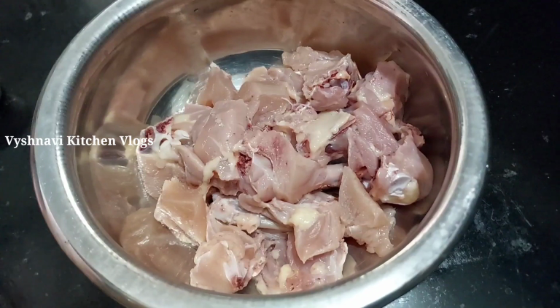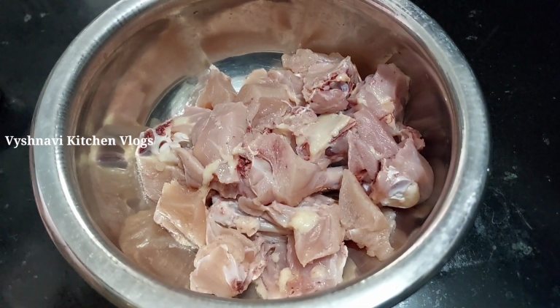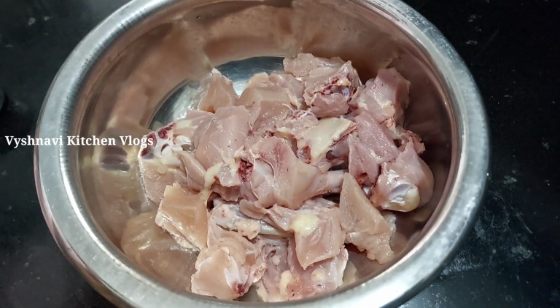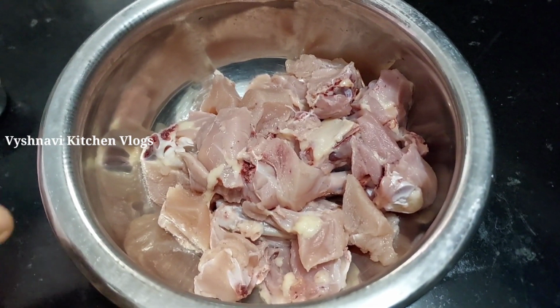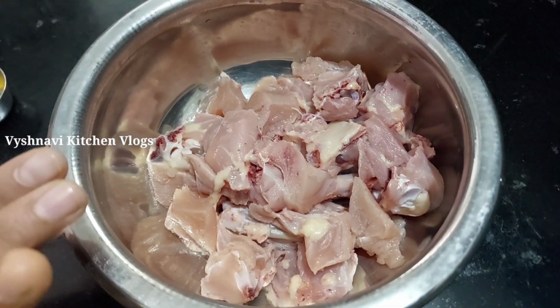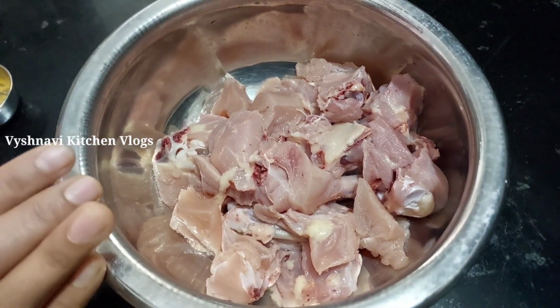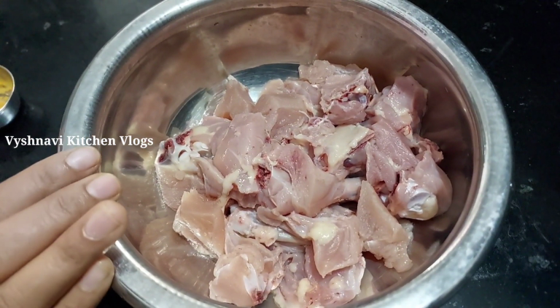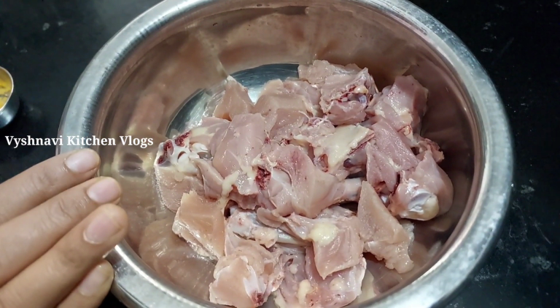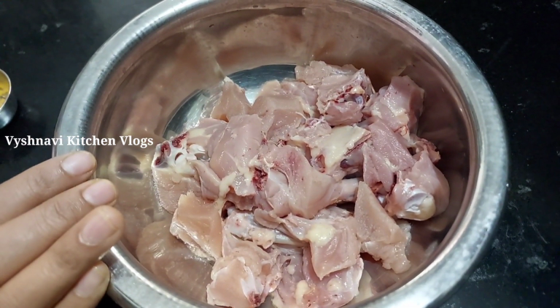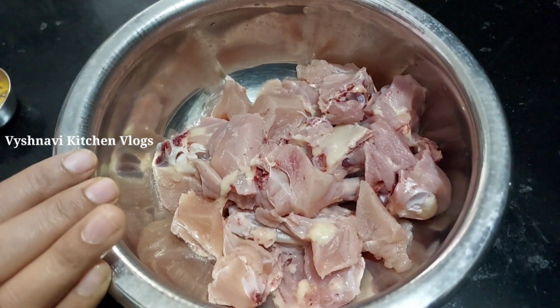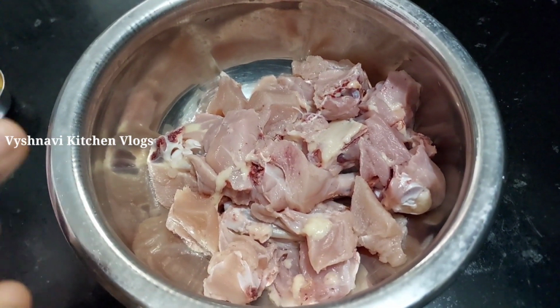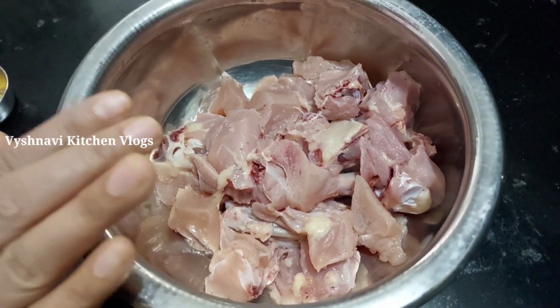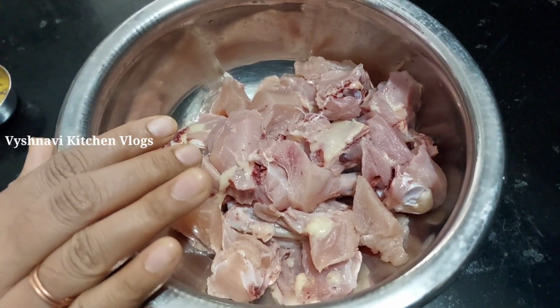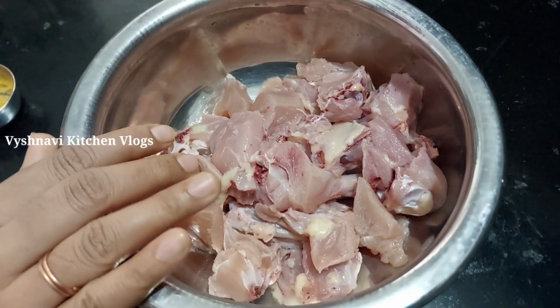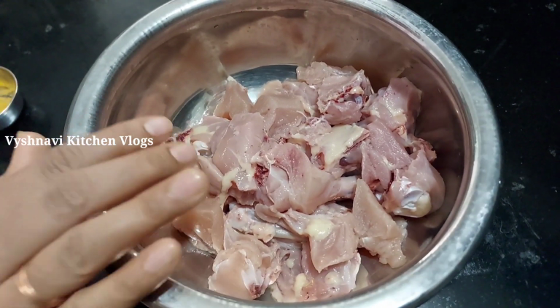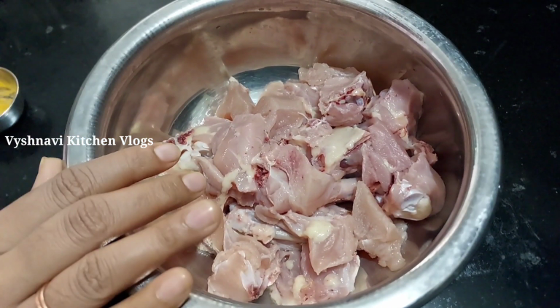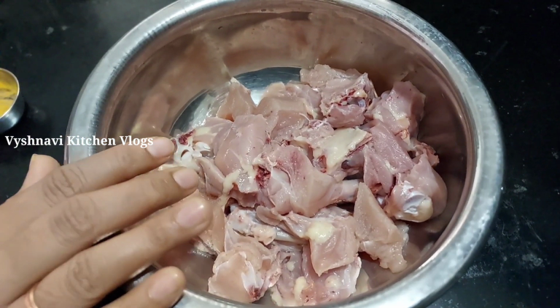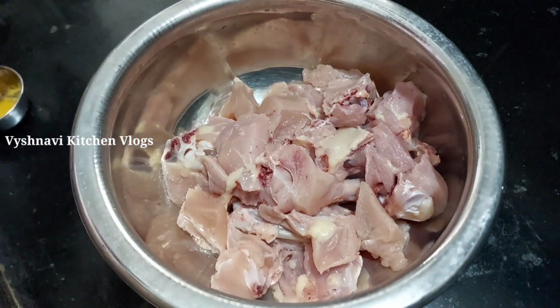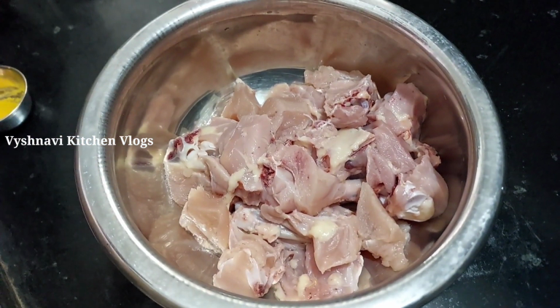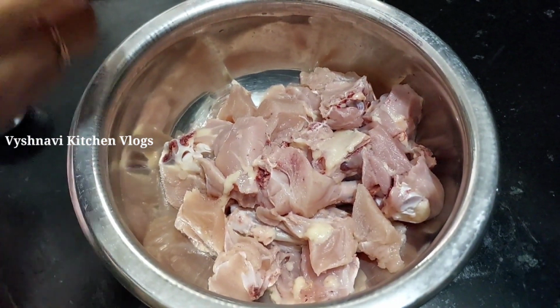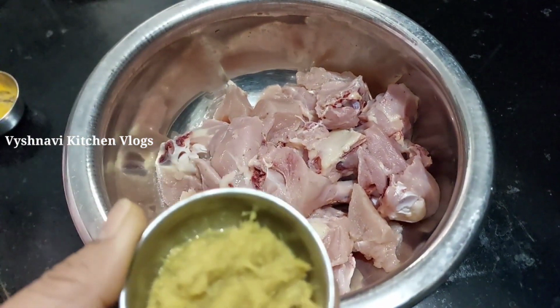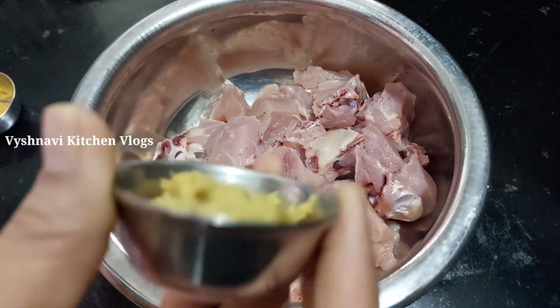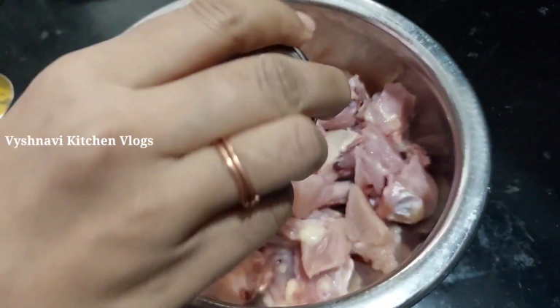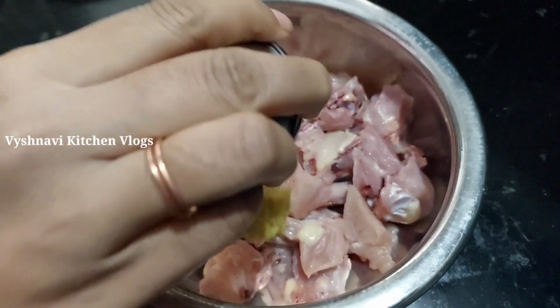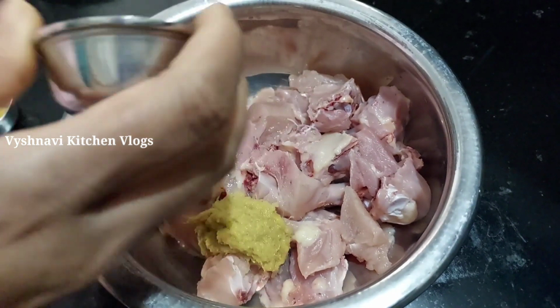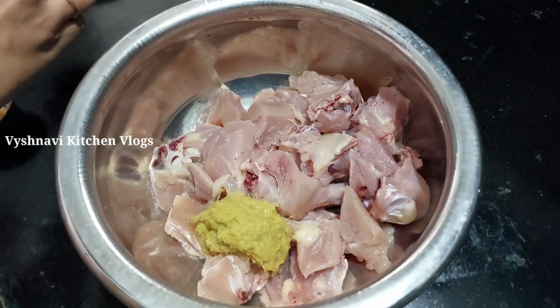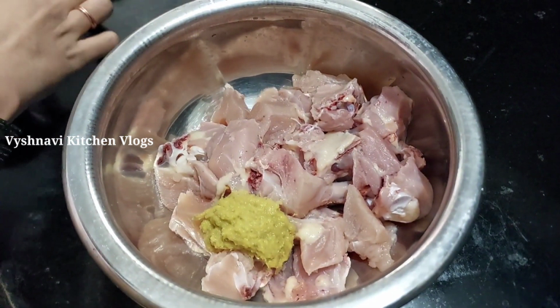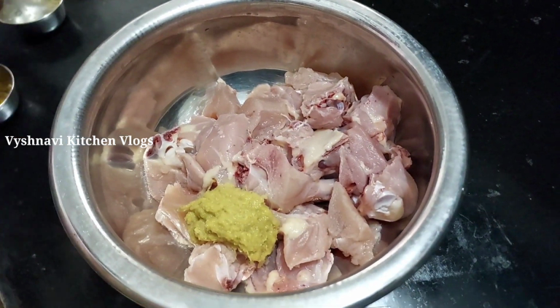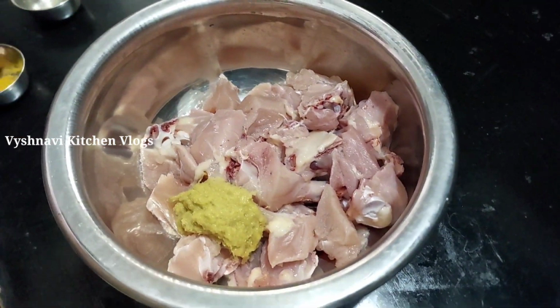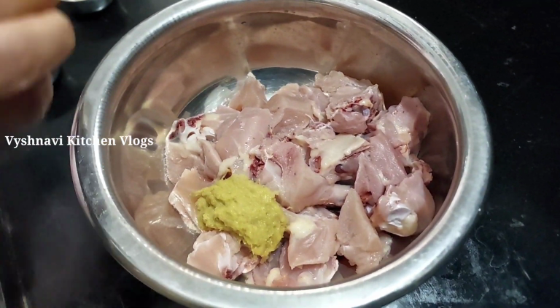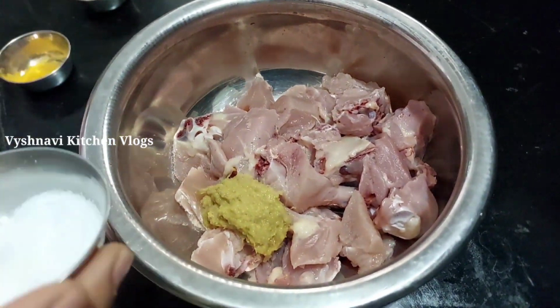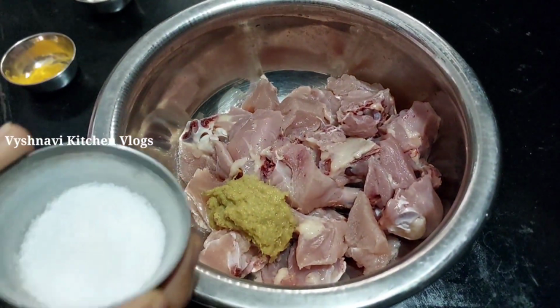I am going to show you how to cook the chicken fry in the video. Add 2 tbsp of olive oil. Add 1 tbsp of olive oil.